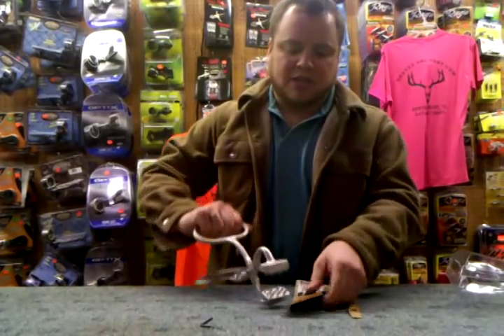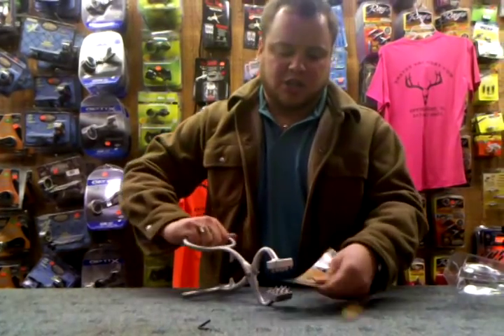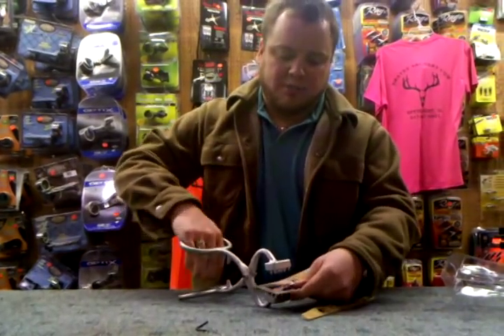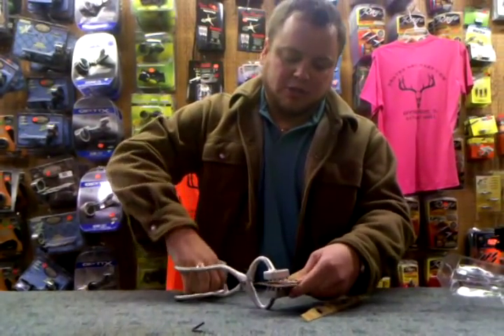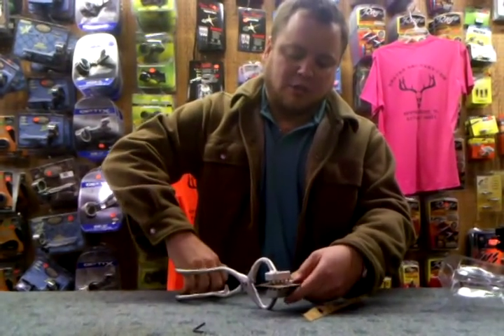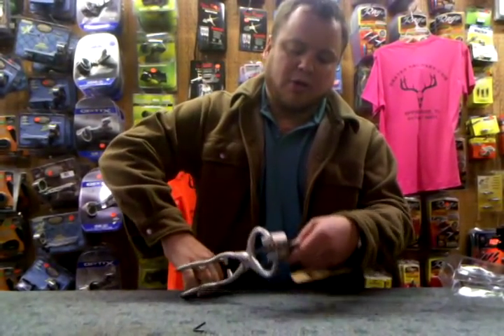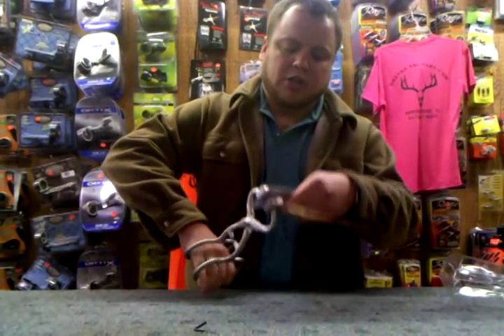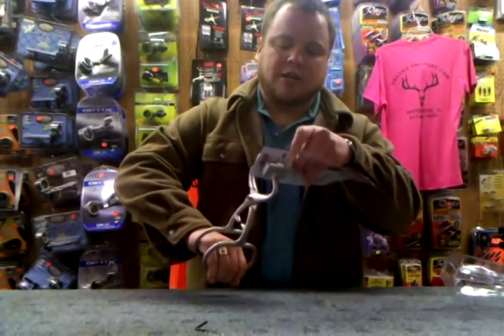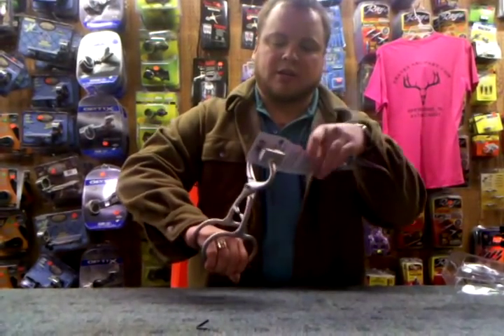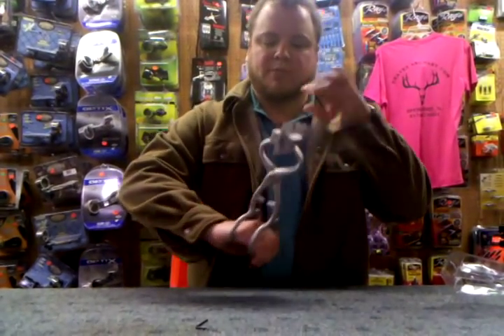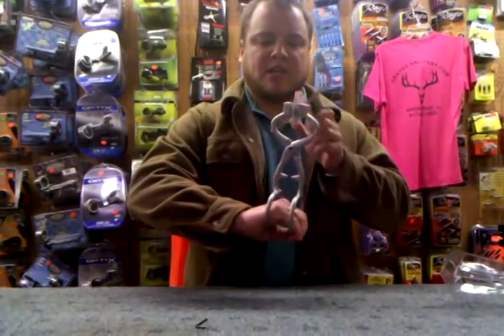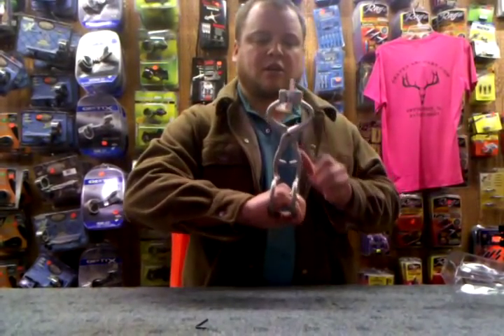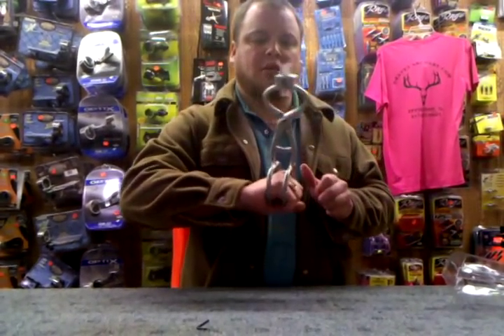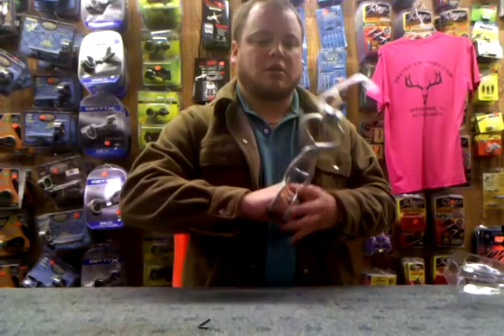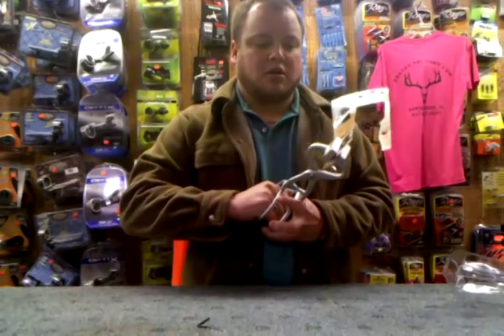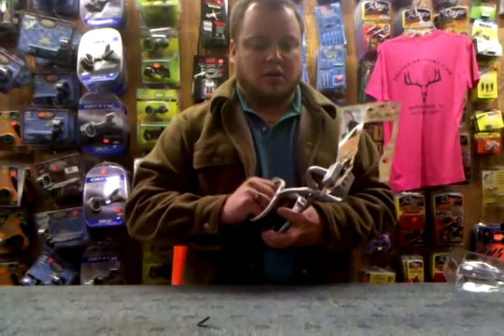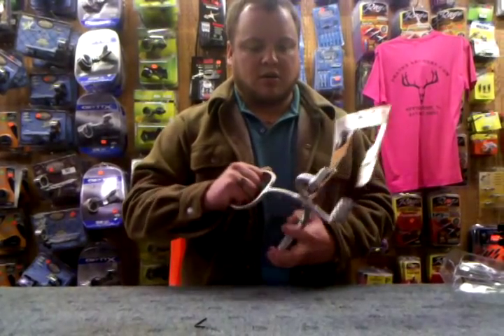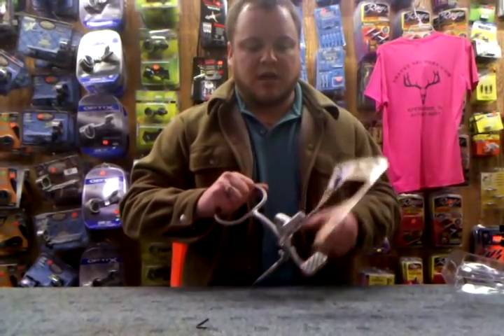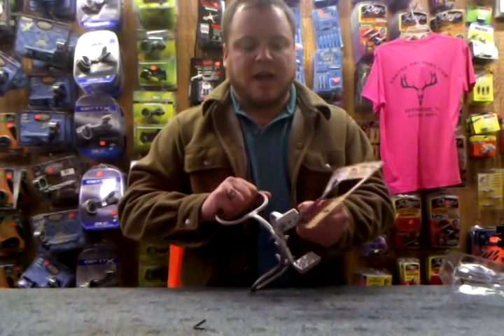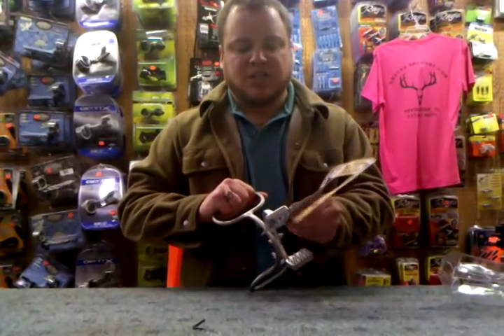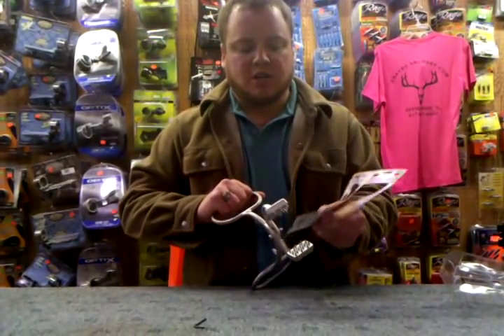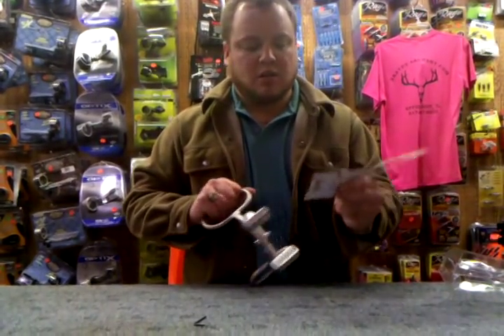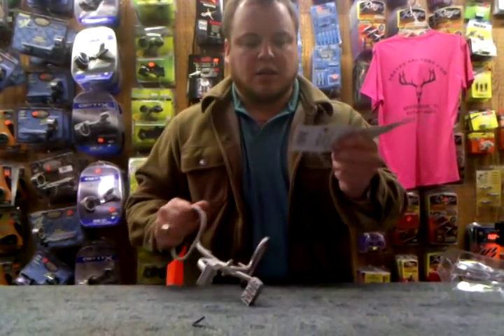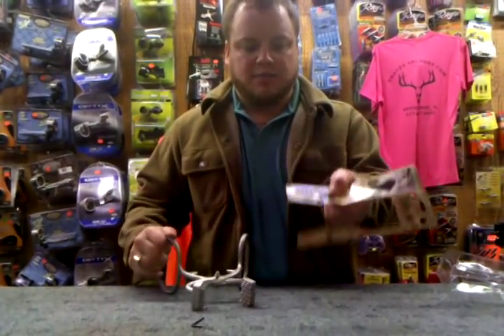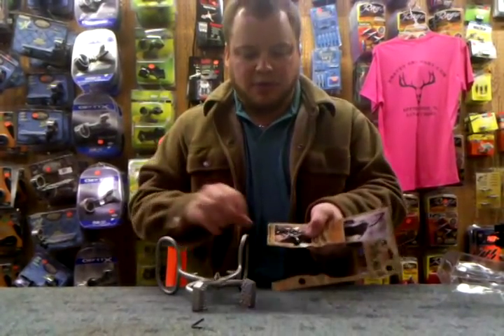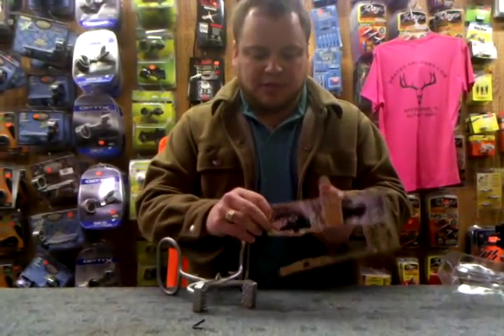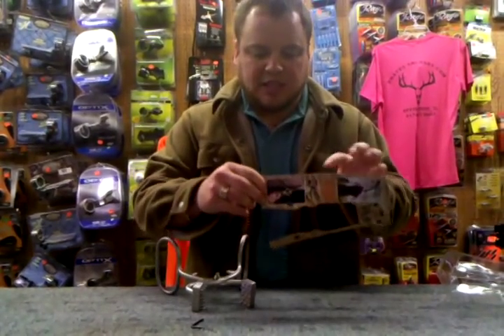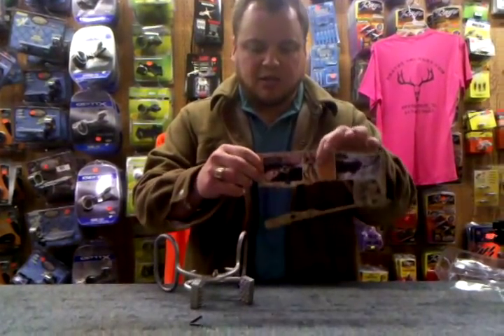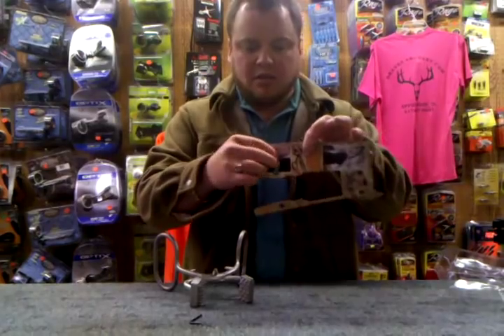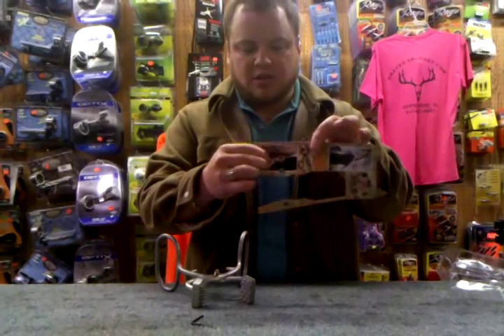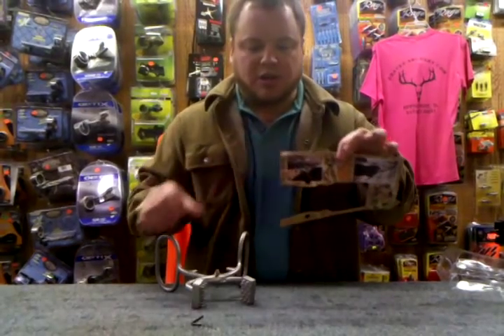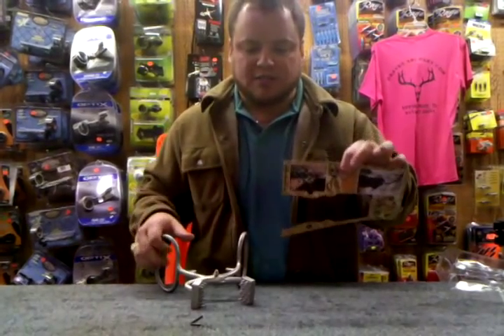Just to kind of show you, I'll punch through this cardboard to show you how sharp those teeth are. They overlap each other — you can probably see there. It's real aggressive.